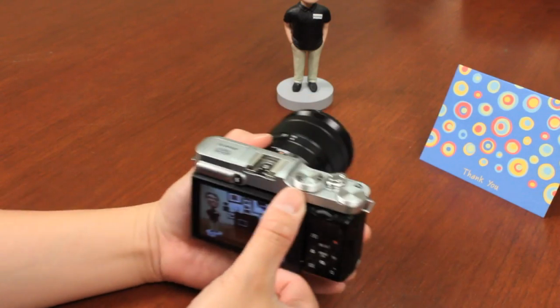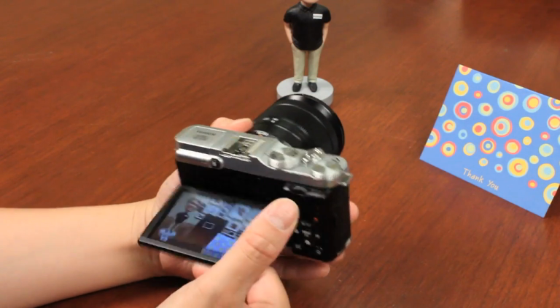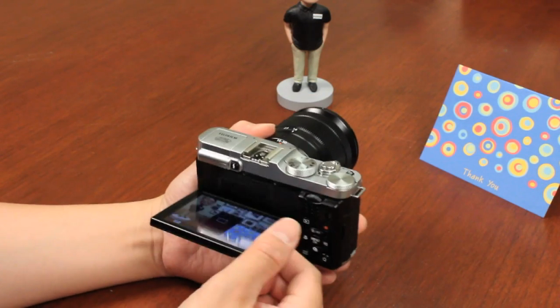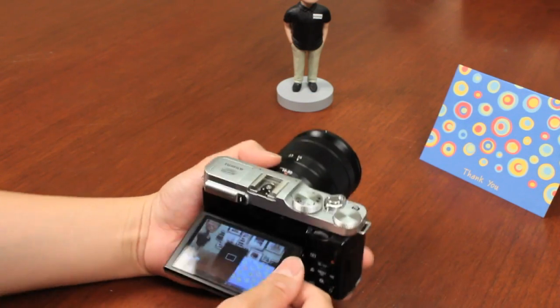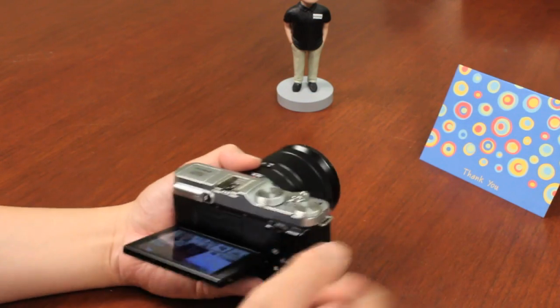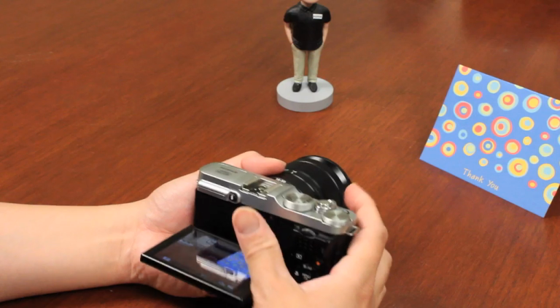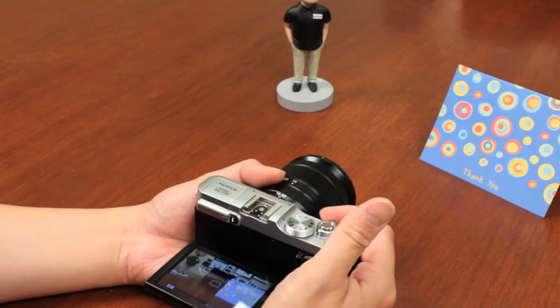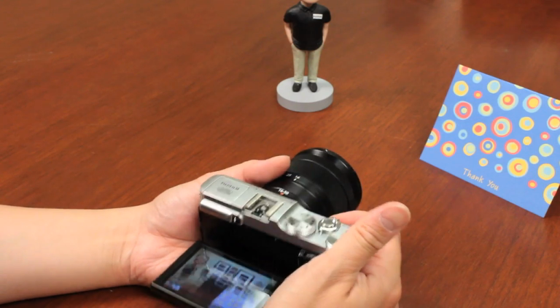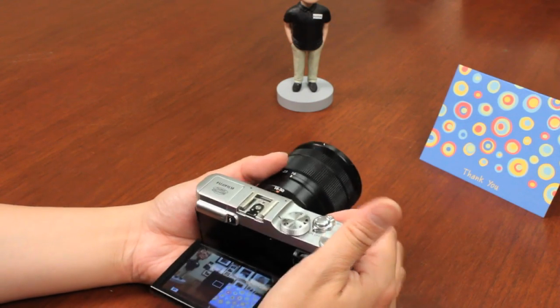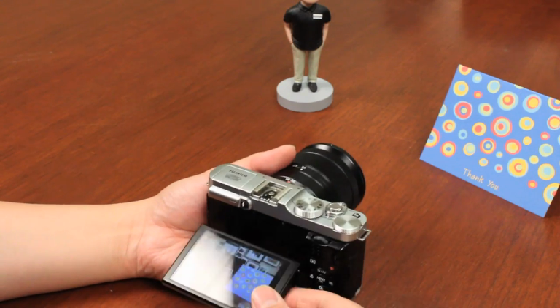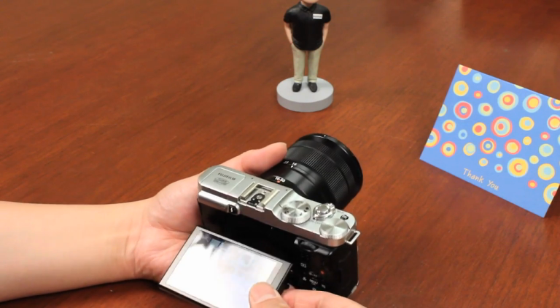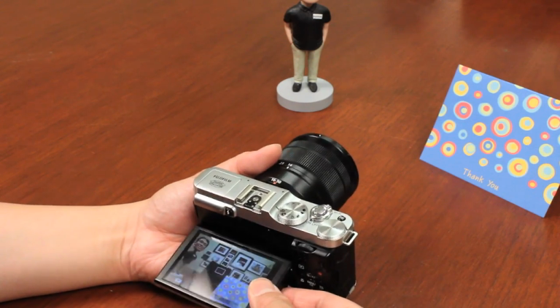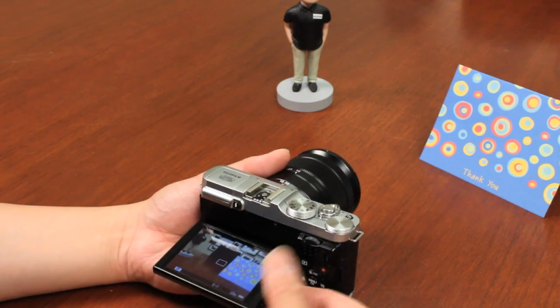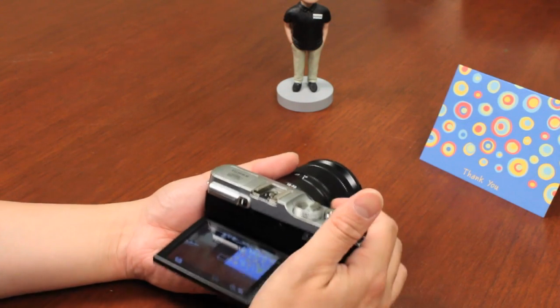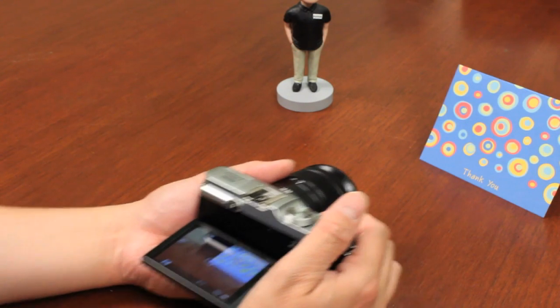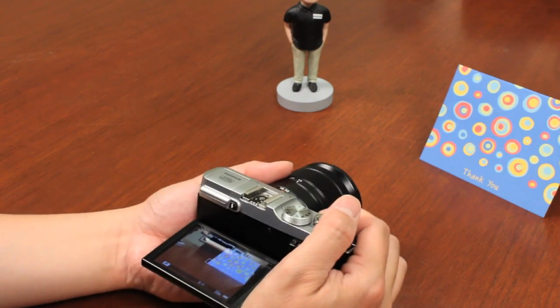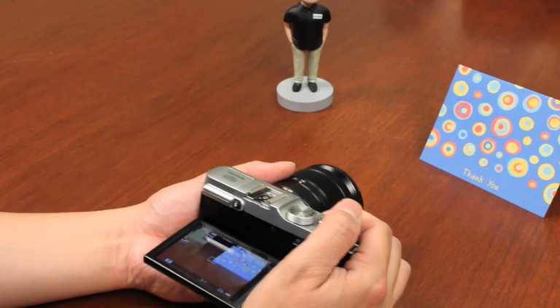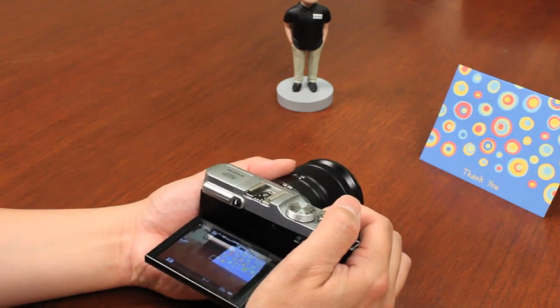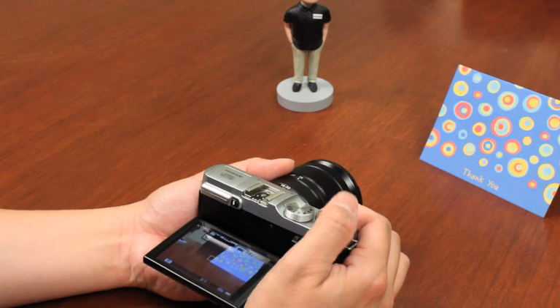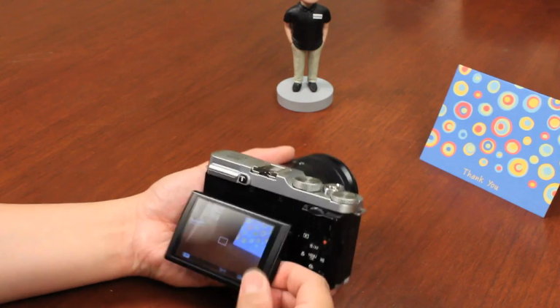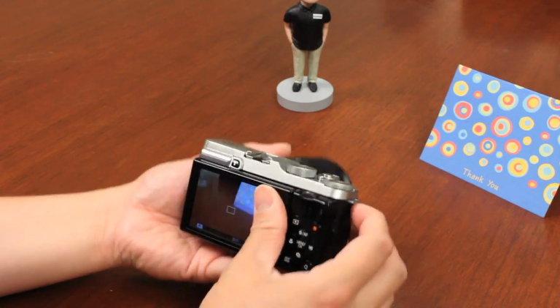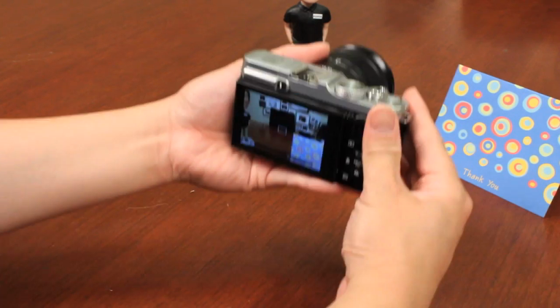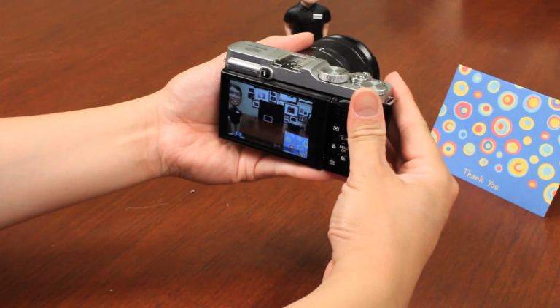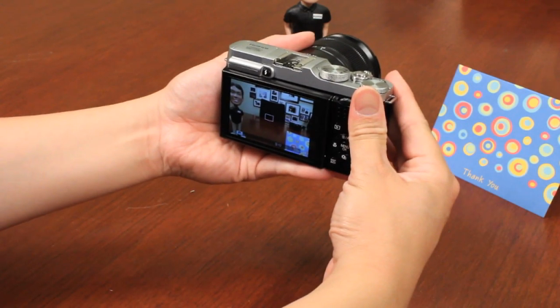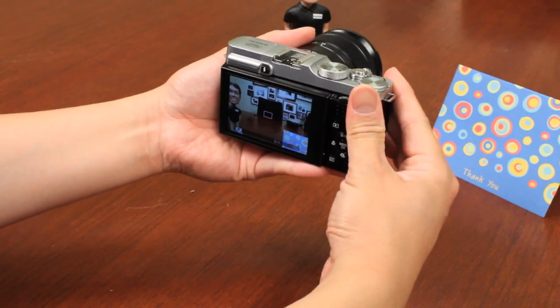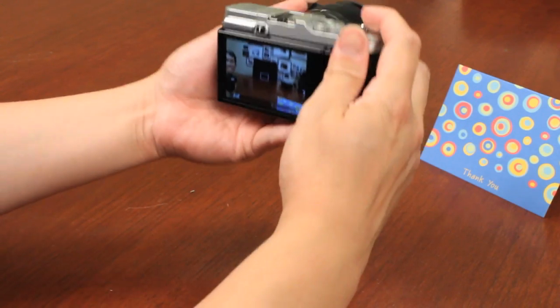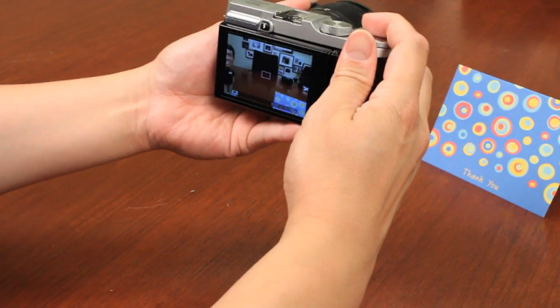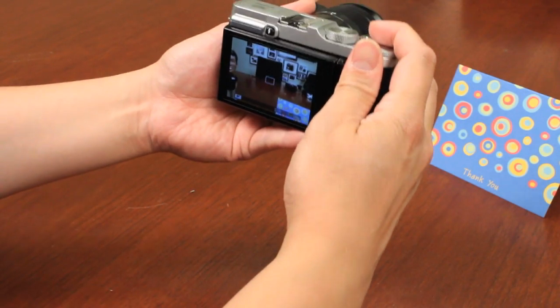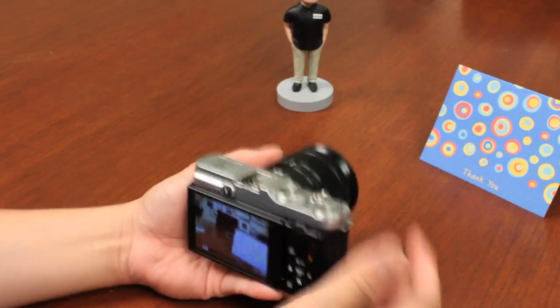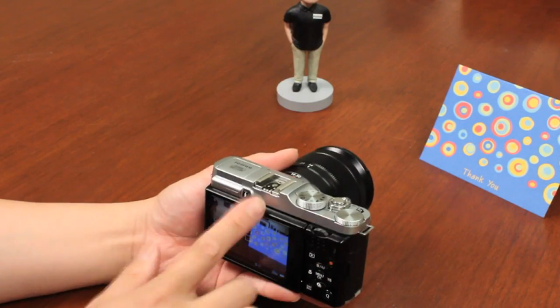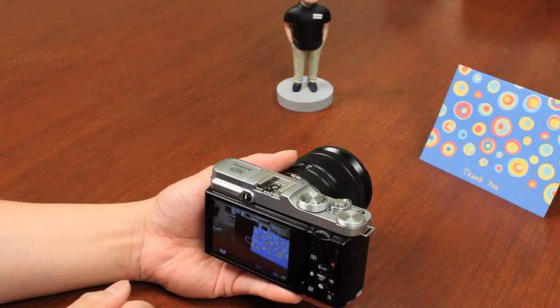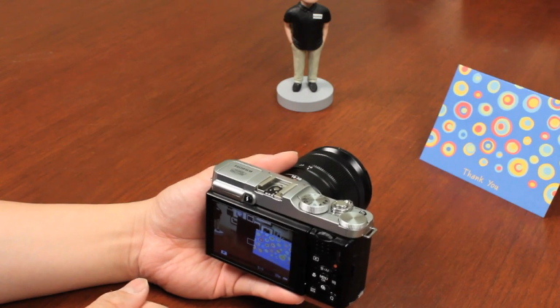The flip-out screen tilts upwards up to about 90 degrees or a little more, and it can also tilt downwards about 90 degrees, allowing you to take pictures over and above you. It's useful for shooting down low, macro shots, and even videos, because you can keep it close to your body — it's a lot more steady than holding a fixed LCD screen in front of you.